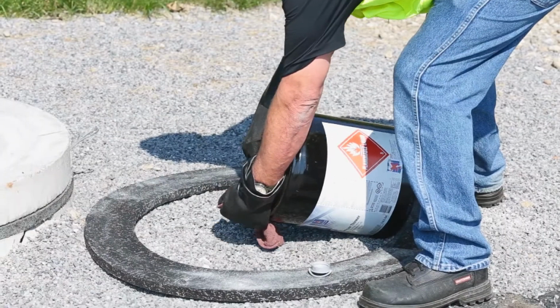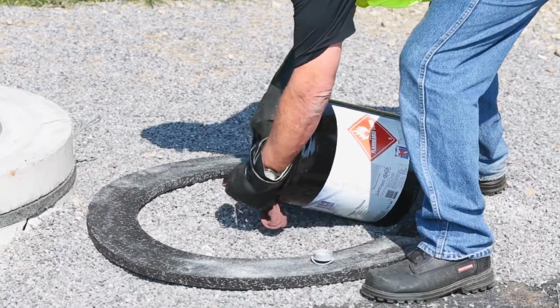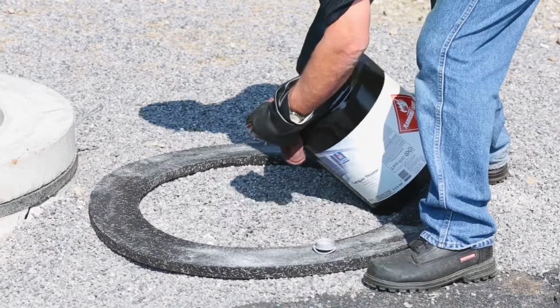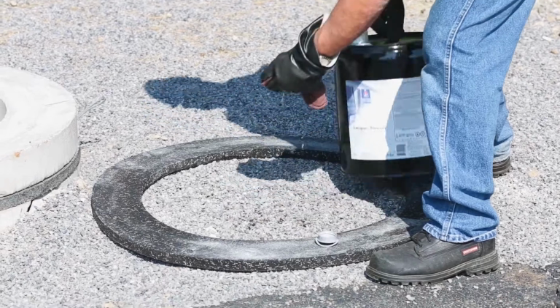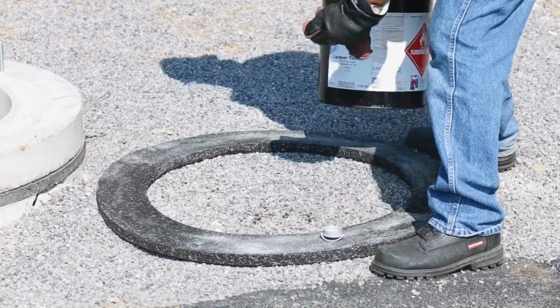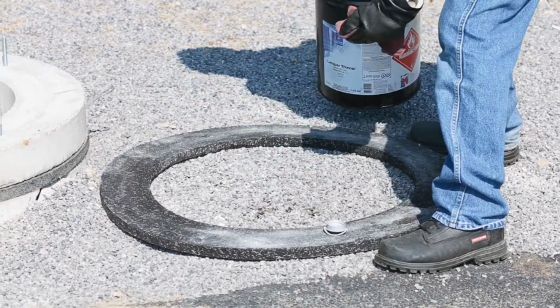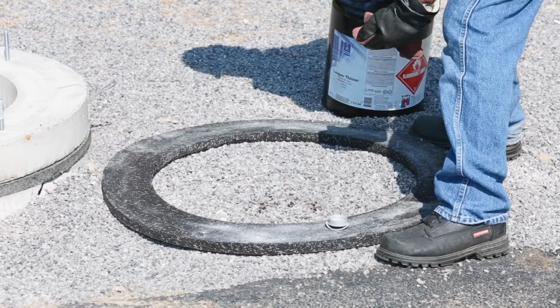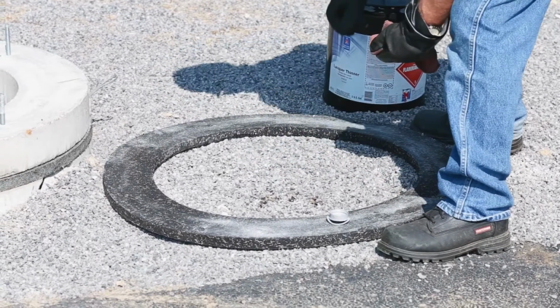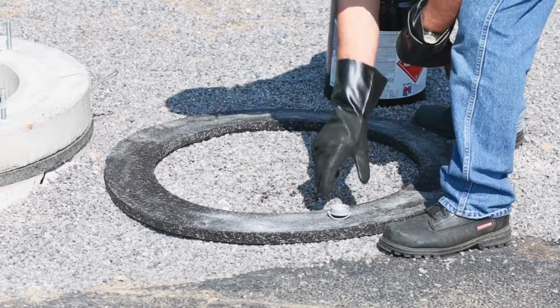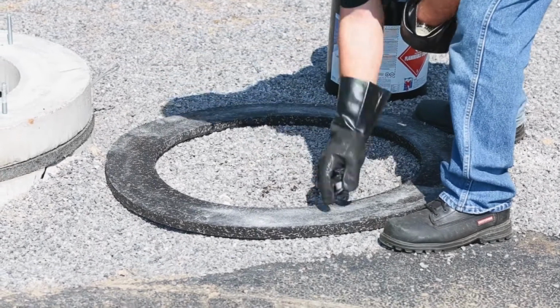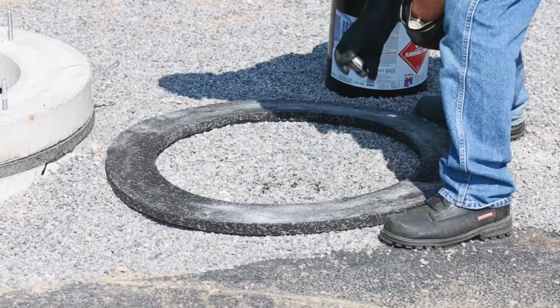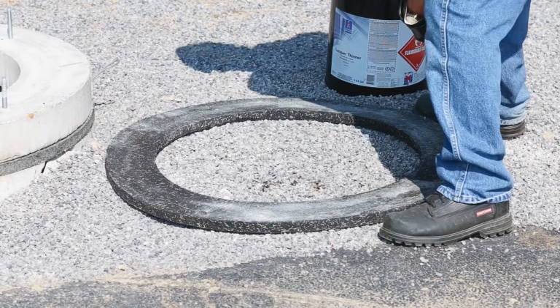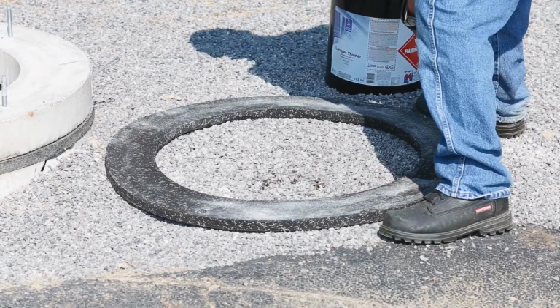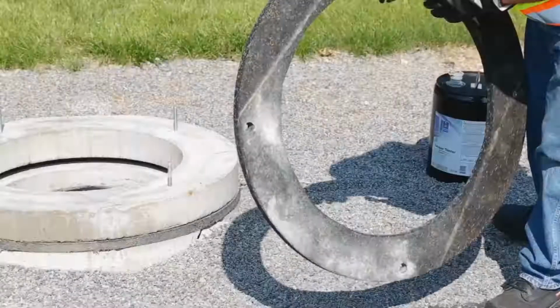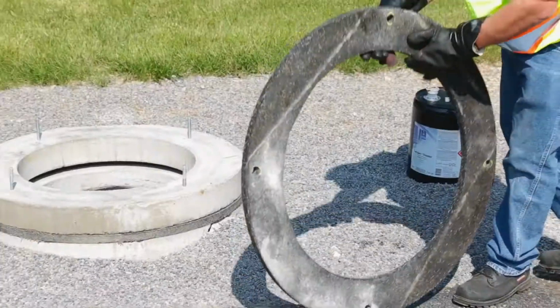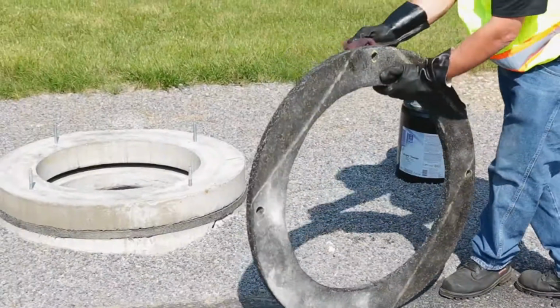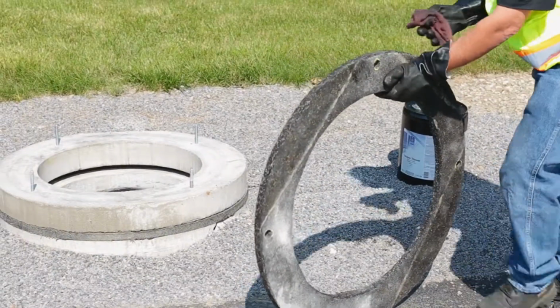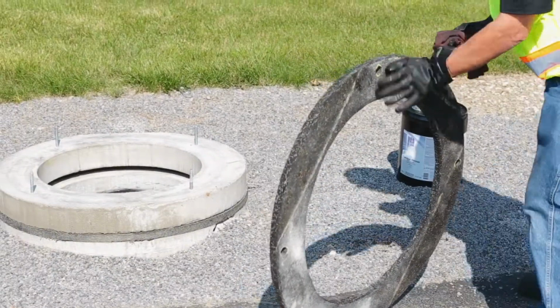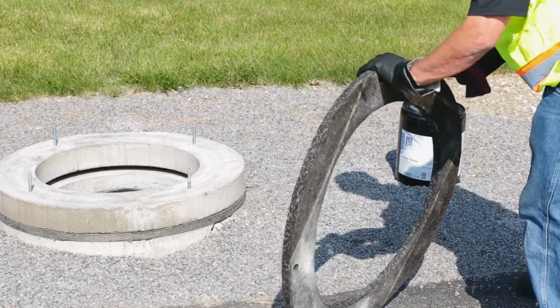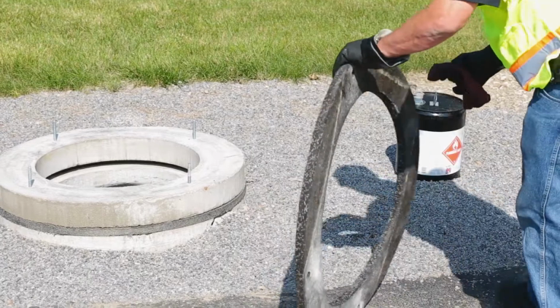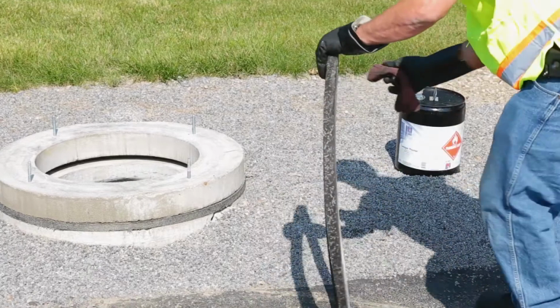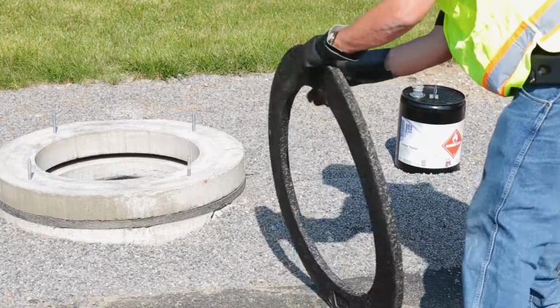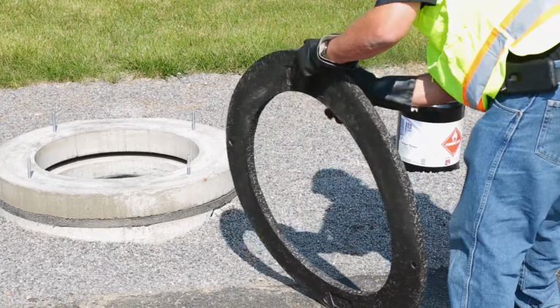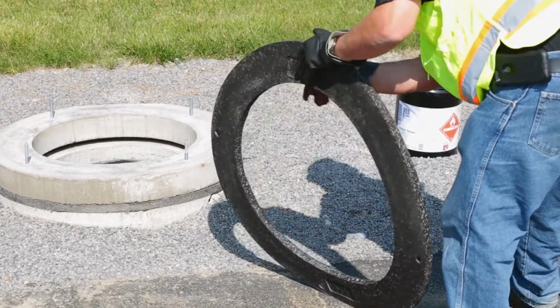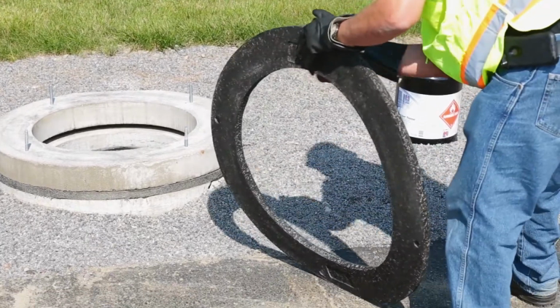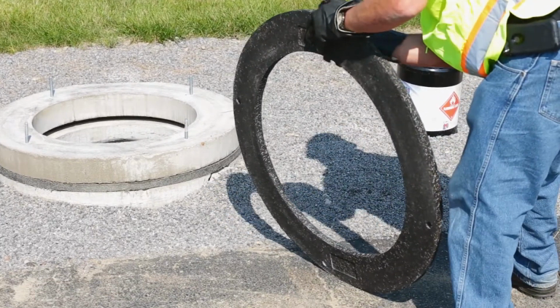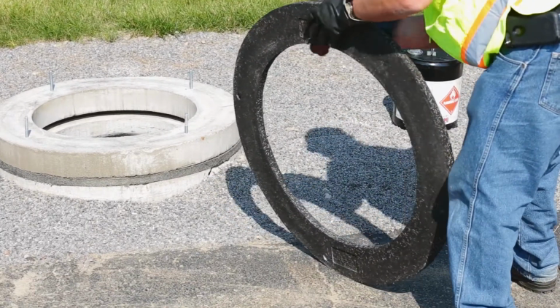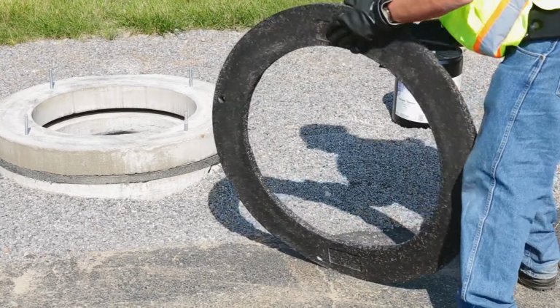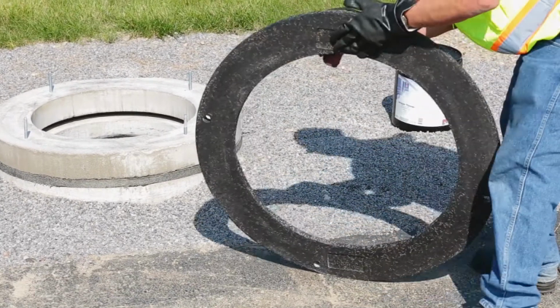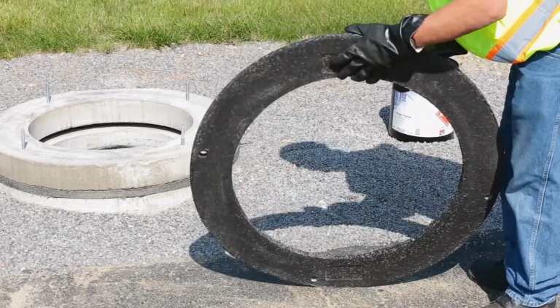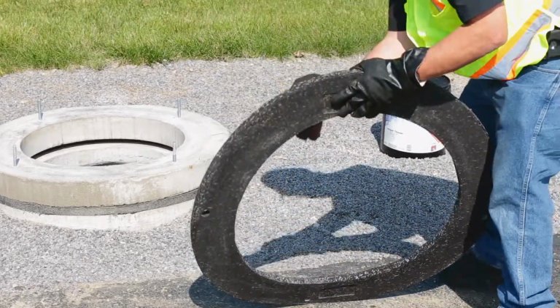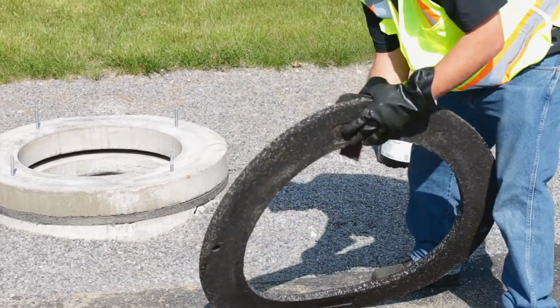Examine the condition of the rubber infrariser adjustment riser. The surface of the adjustment riser should be smooth, flat, and free from any poor spots that could cause air leakage.